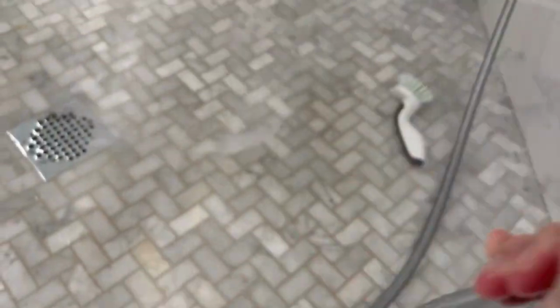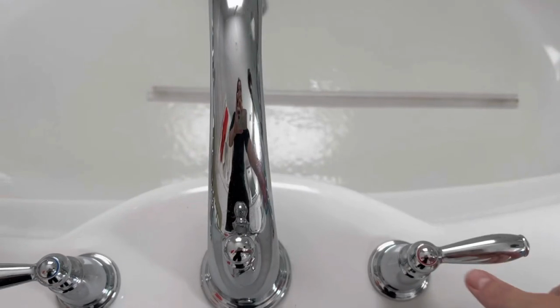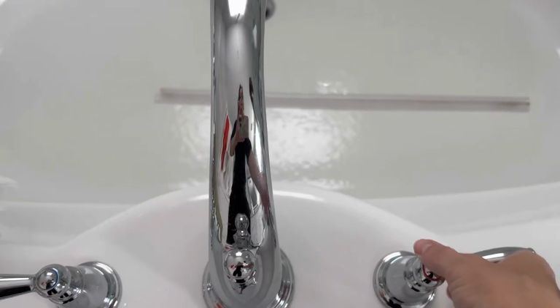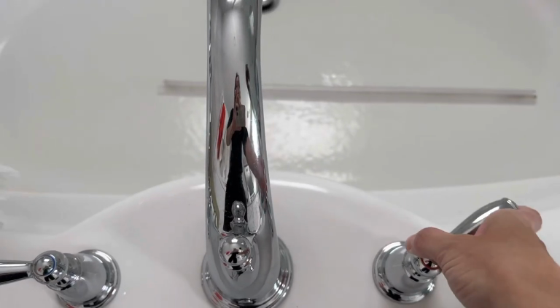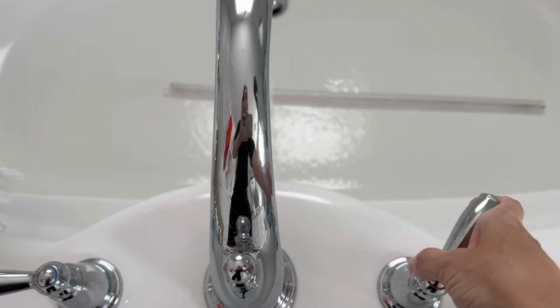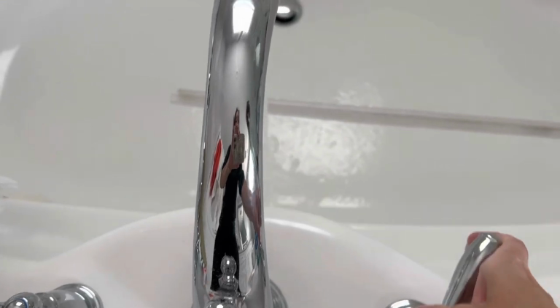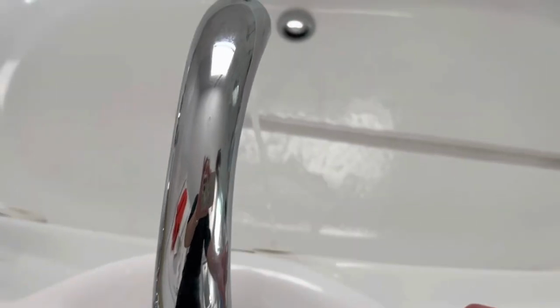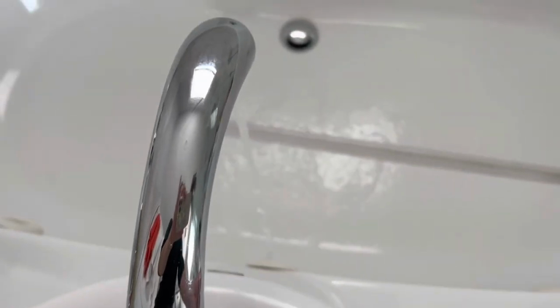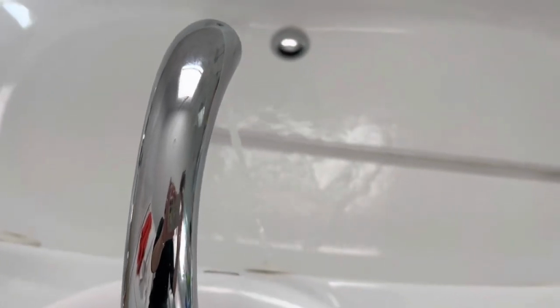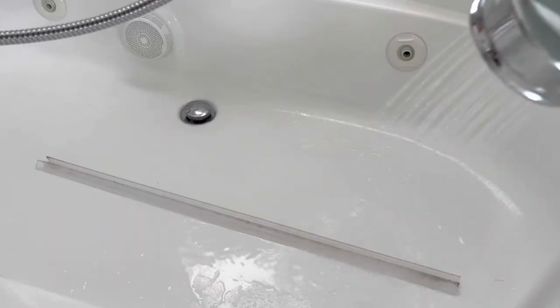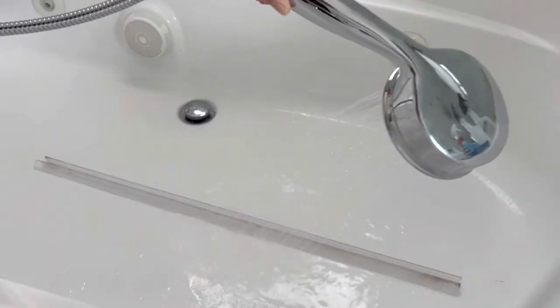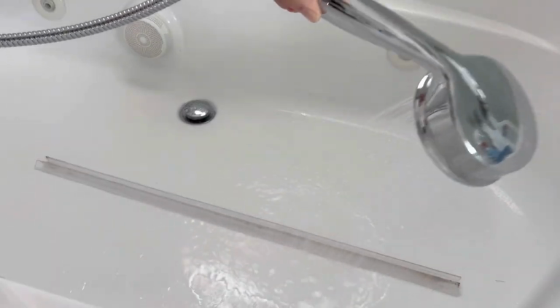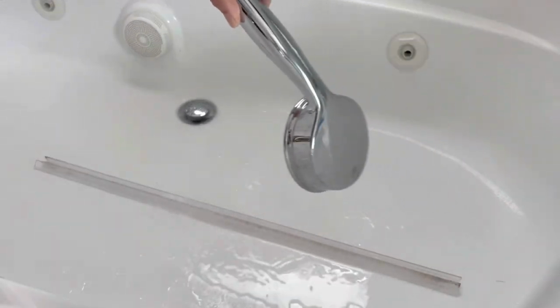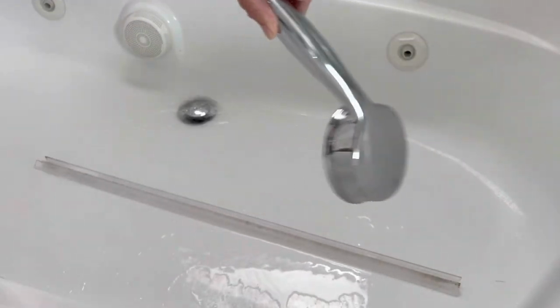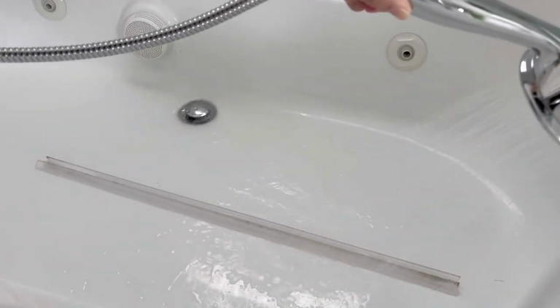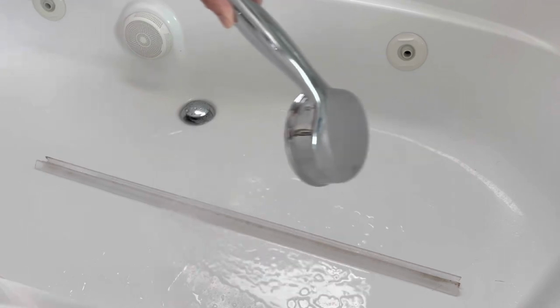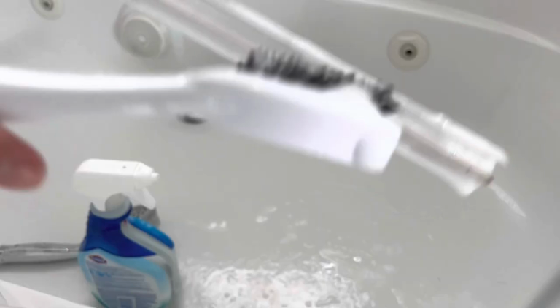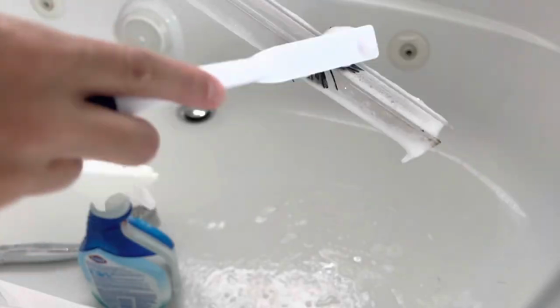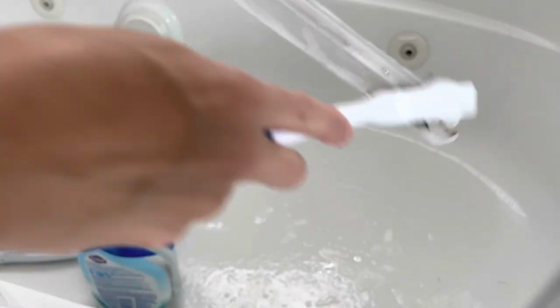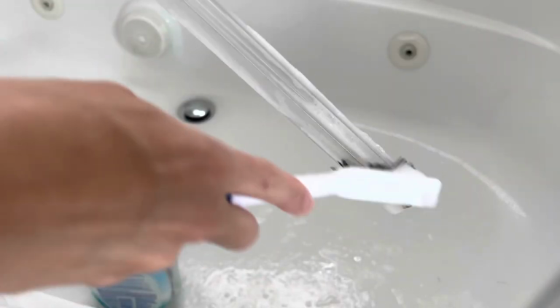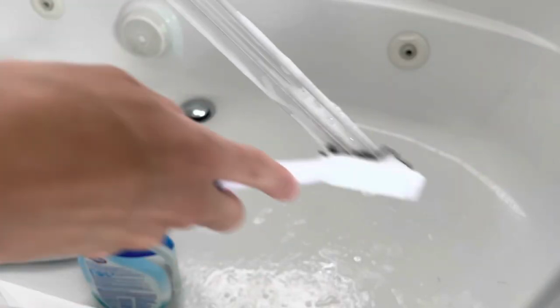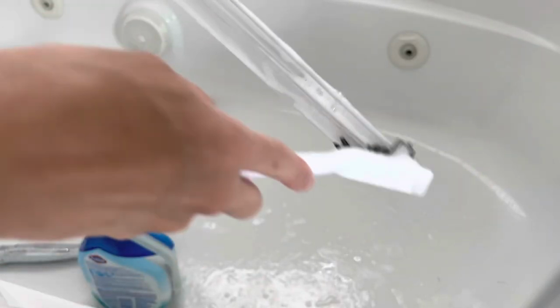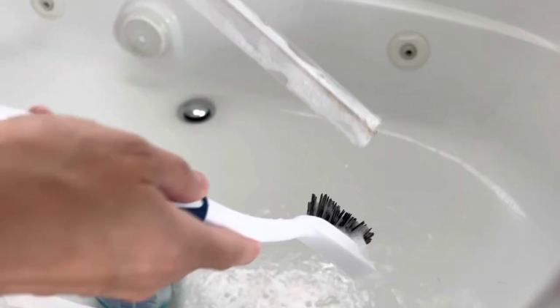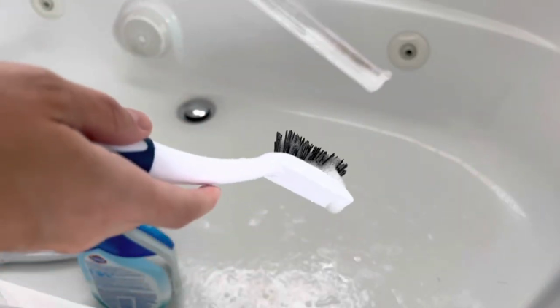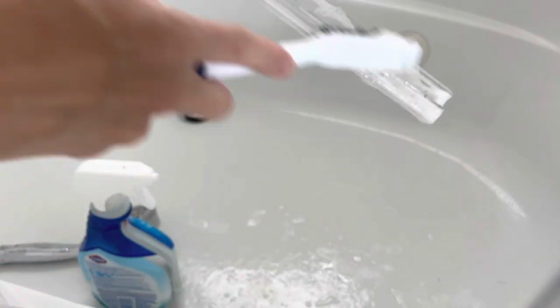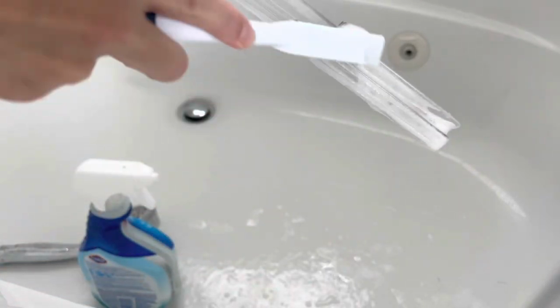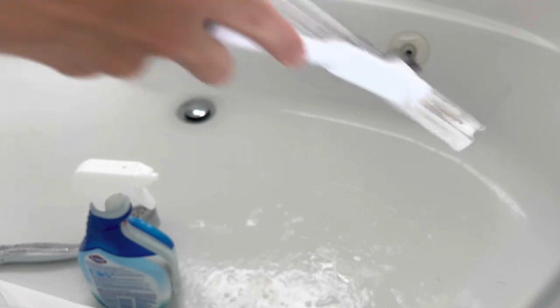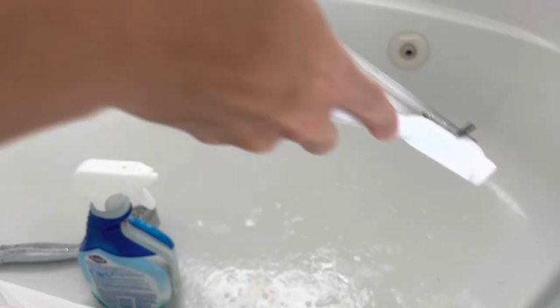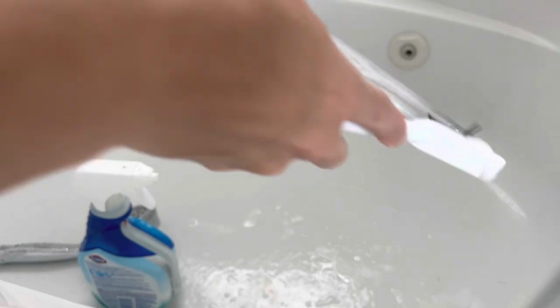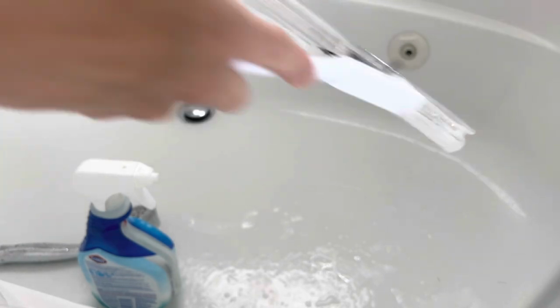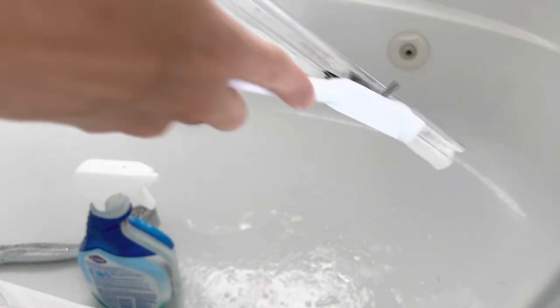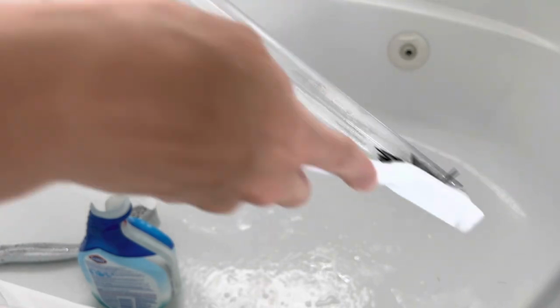It's been about 10 minutes and the bleach has really gotten a chance to soak in. I'm just taking a little scrub brush and giving it a nice scrub. Some of it is a little bit tough to remove, so I might have to reapply some of the bleach foamer and let it soak in a bit more.